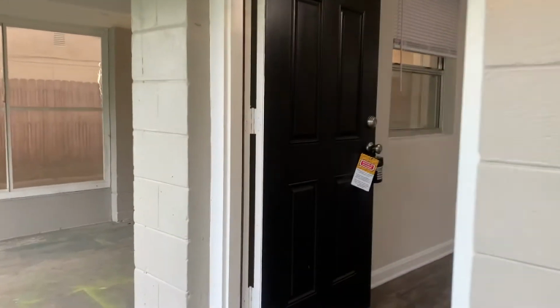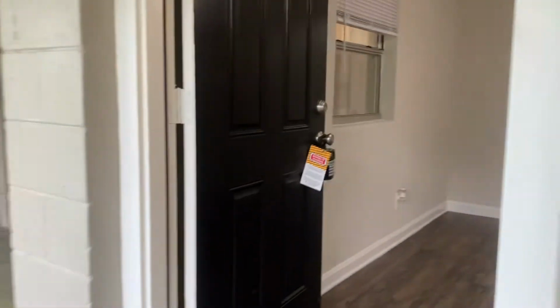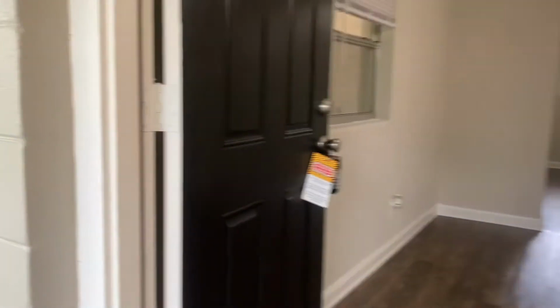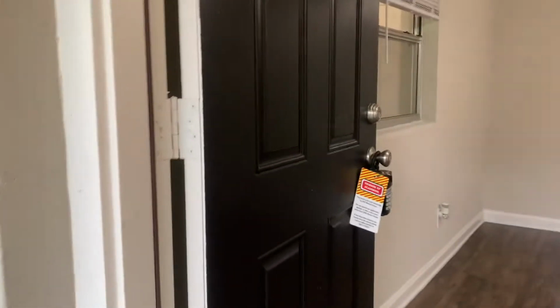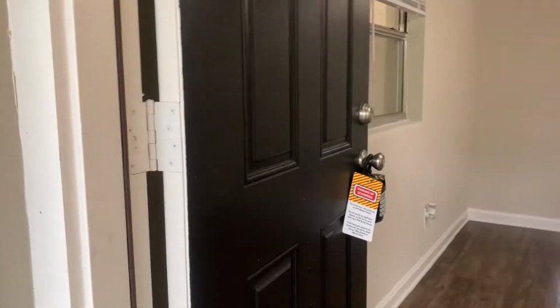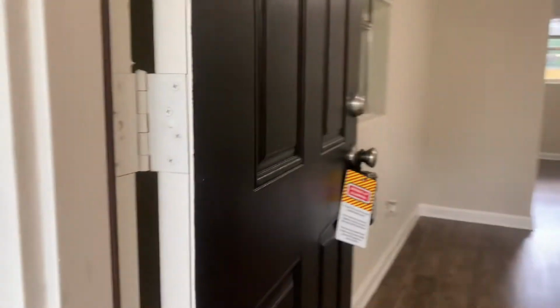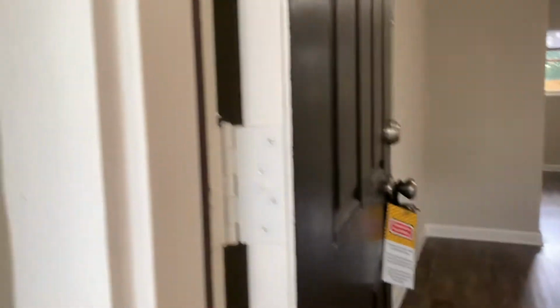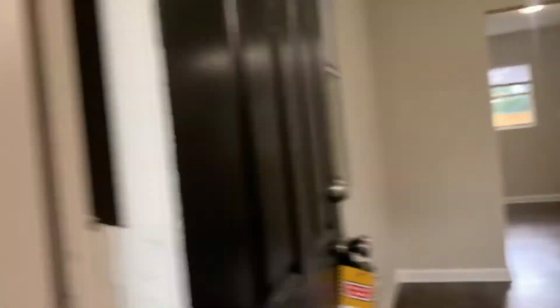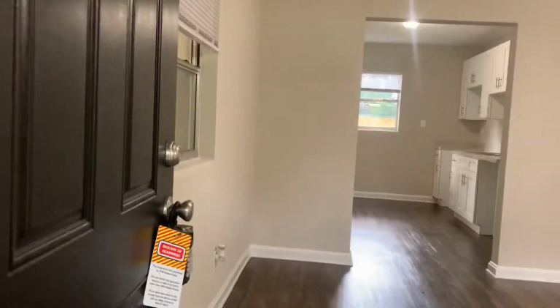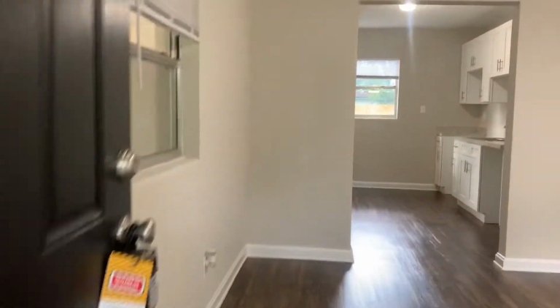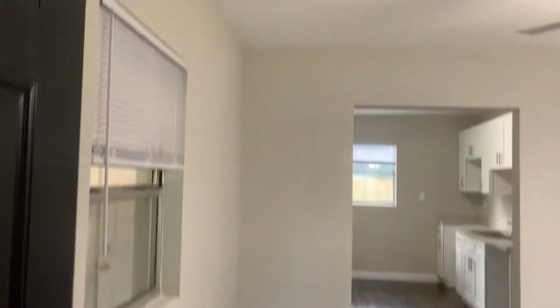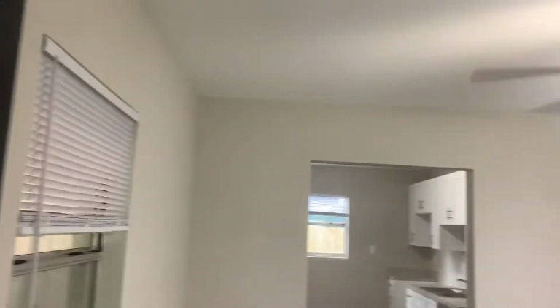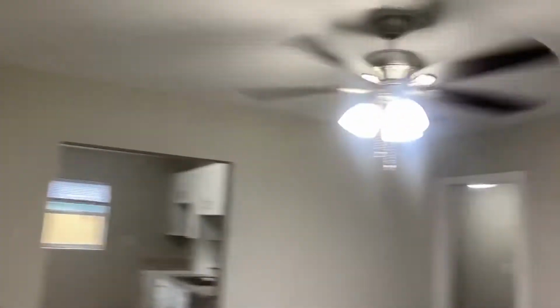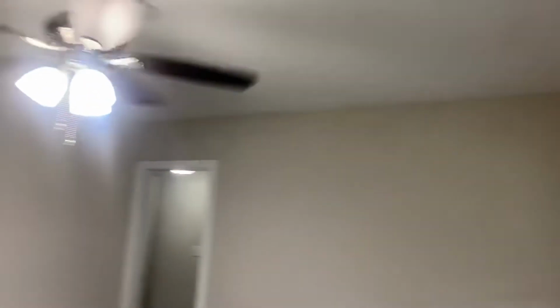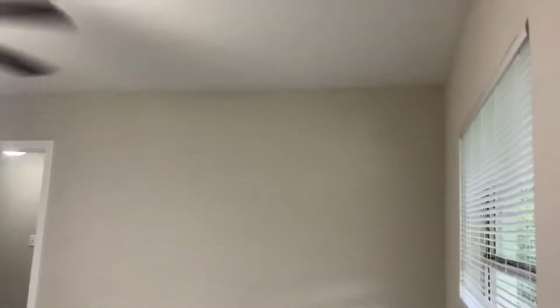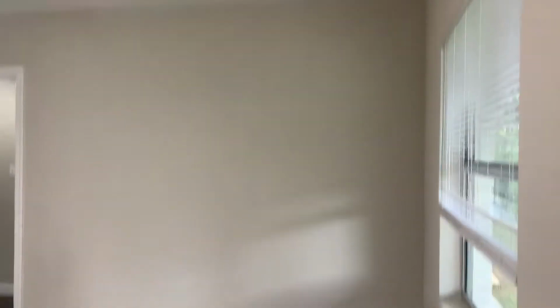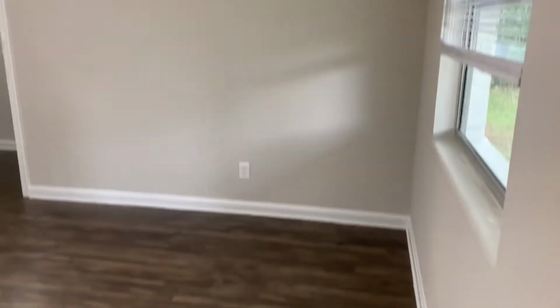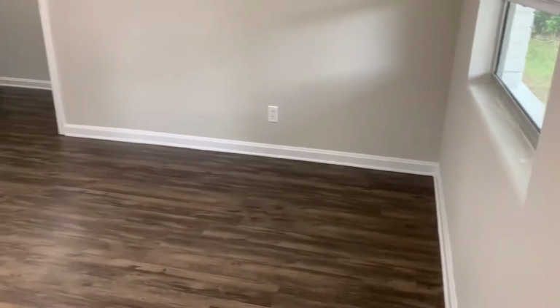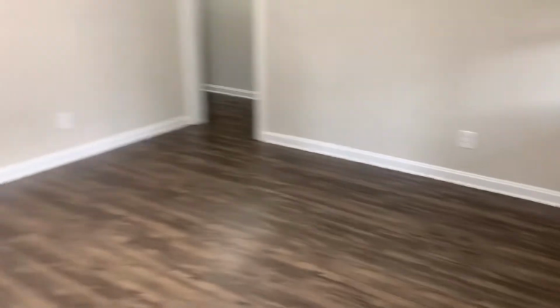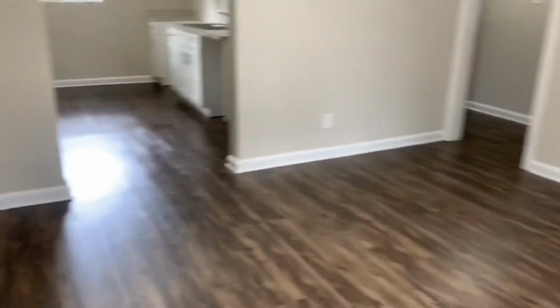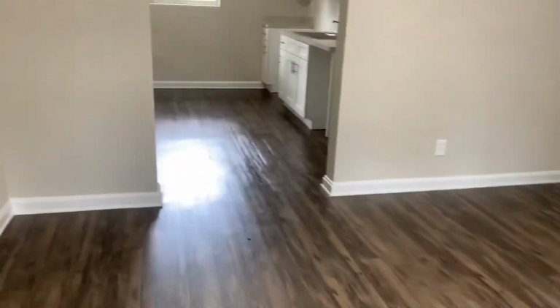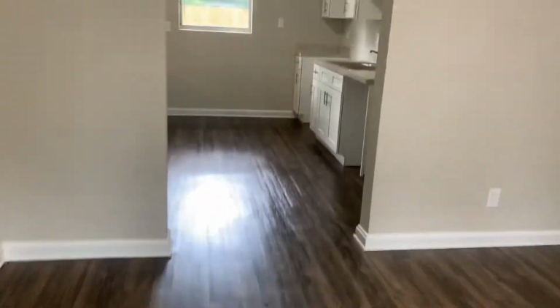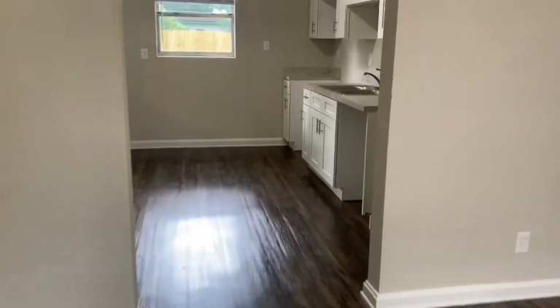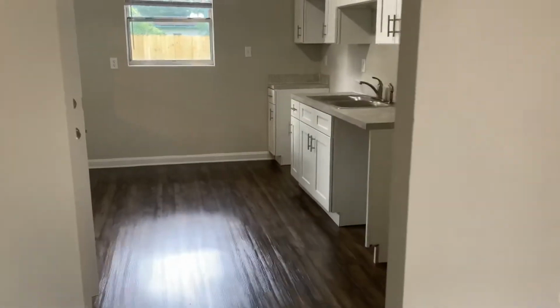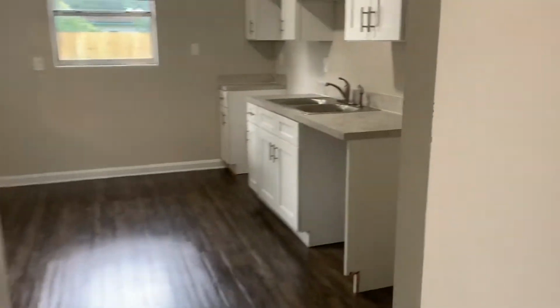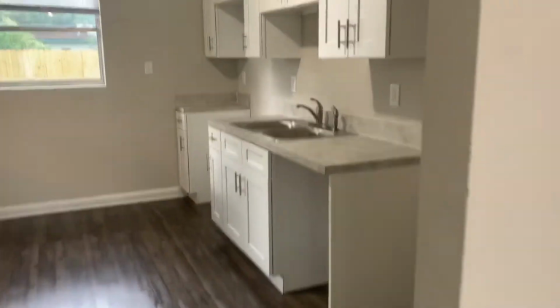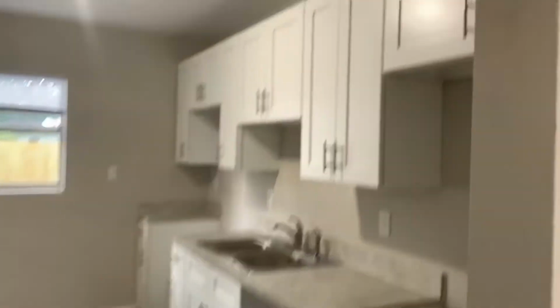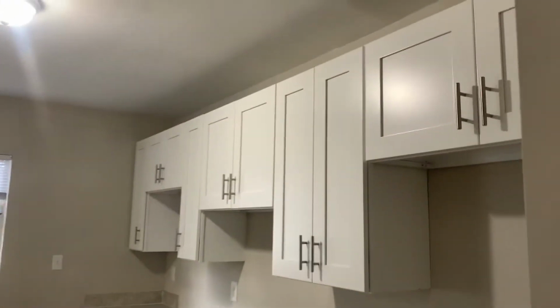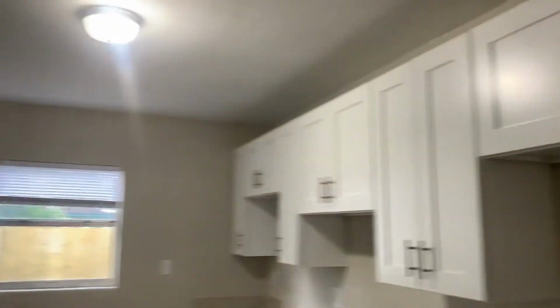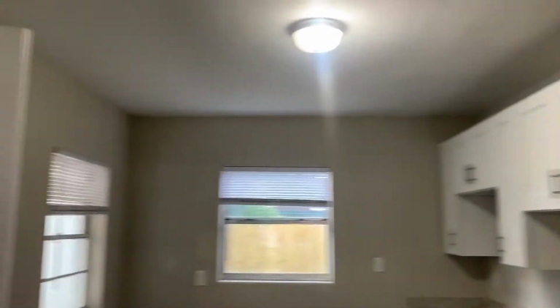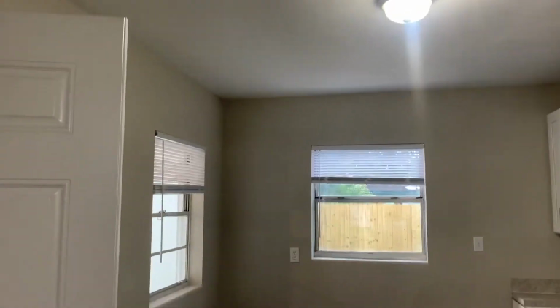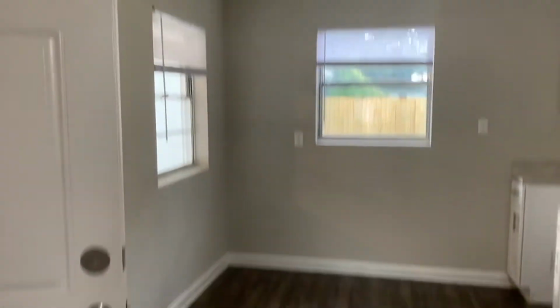We'll go ahead and take a look inside. First, as we enter the home, we walk into your living room. Next we come to your kitchen — new appliances will be installed in the home once it has been rented.